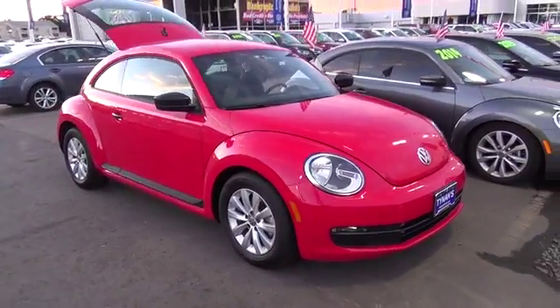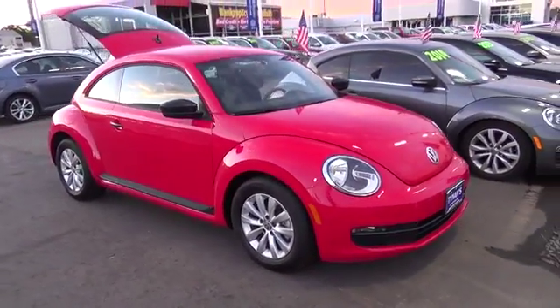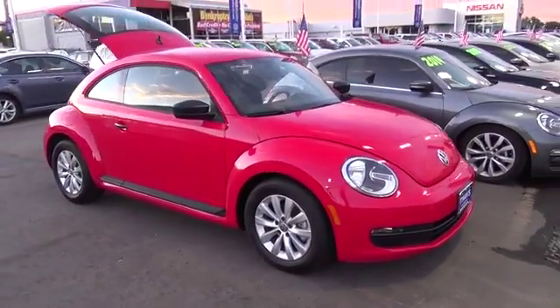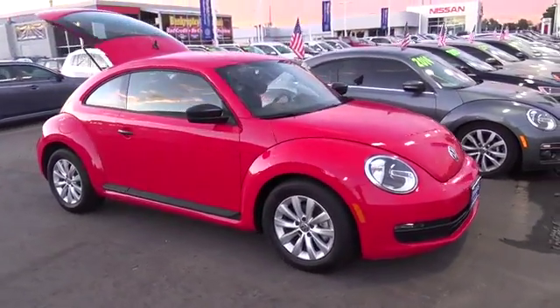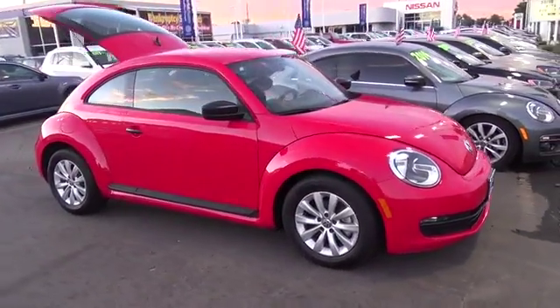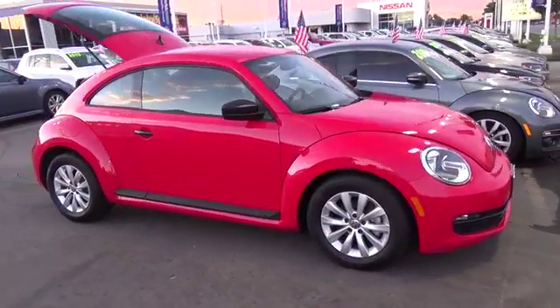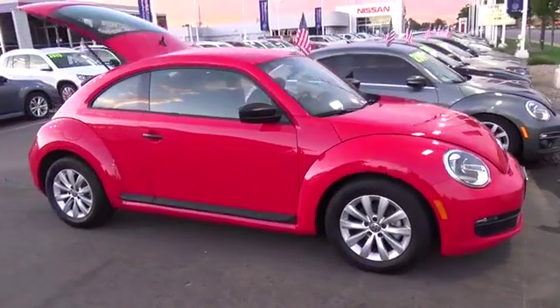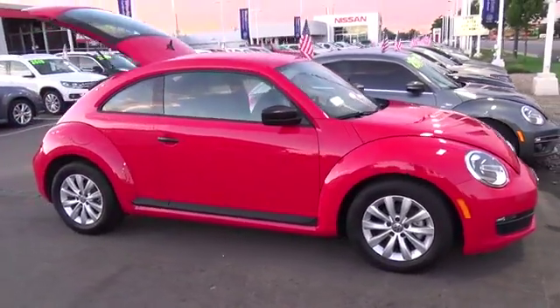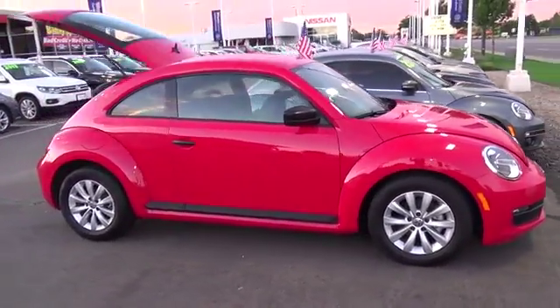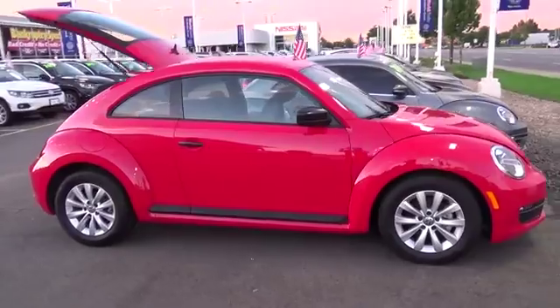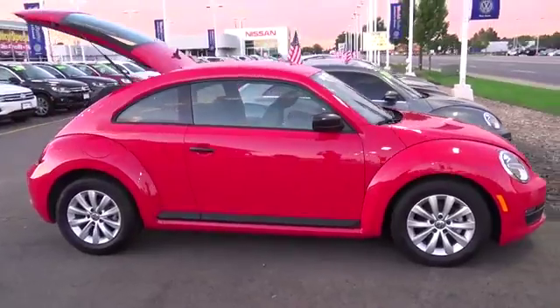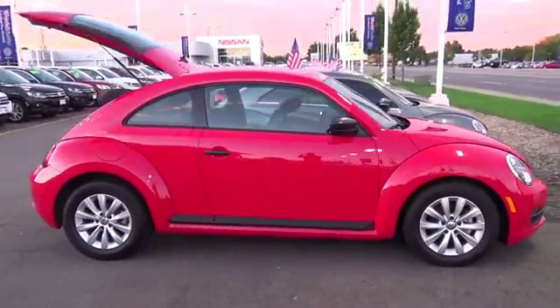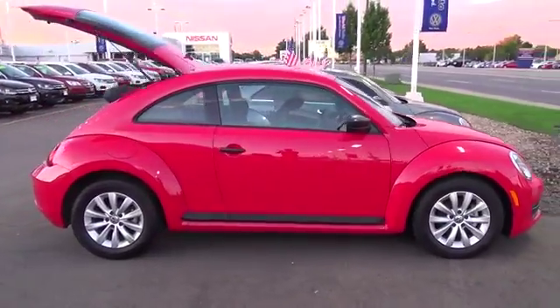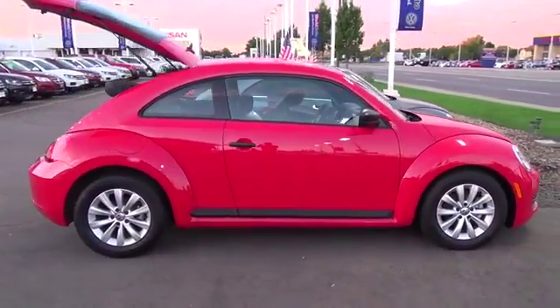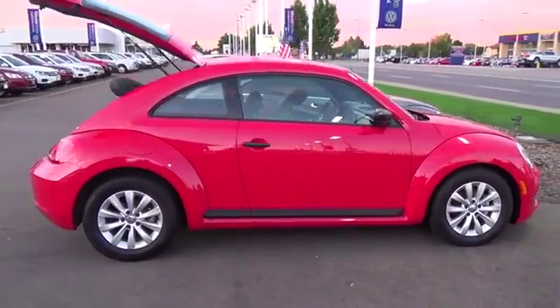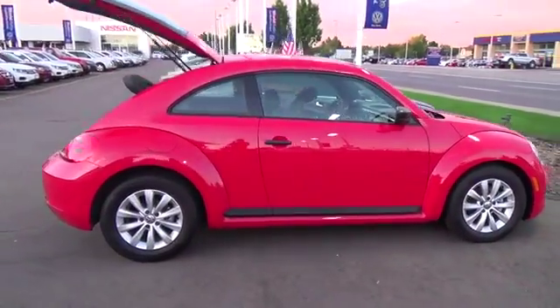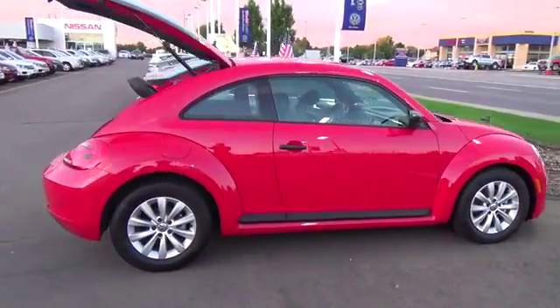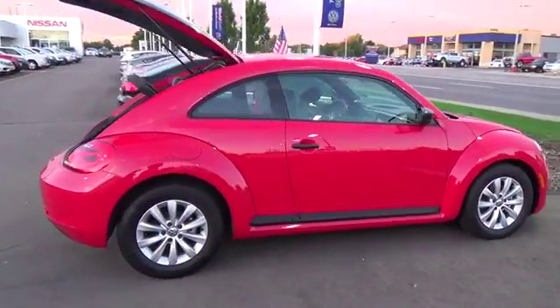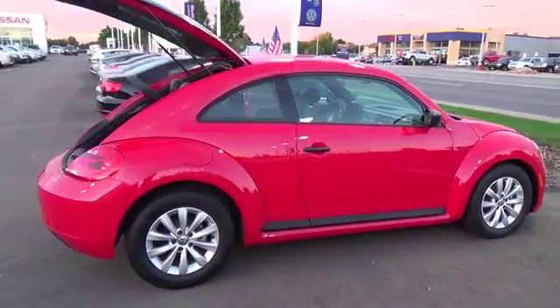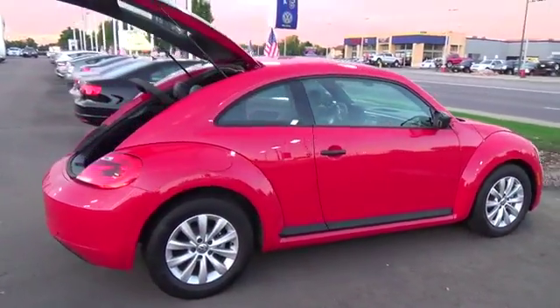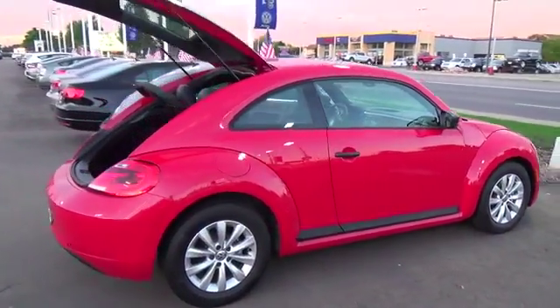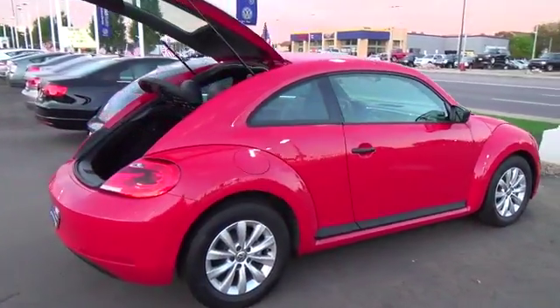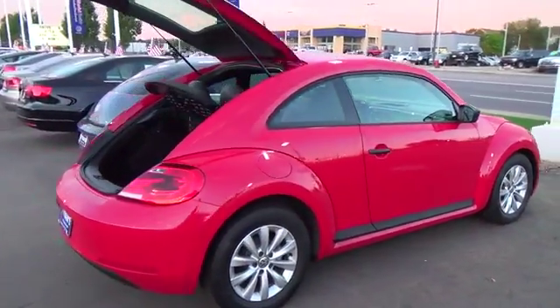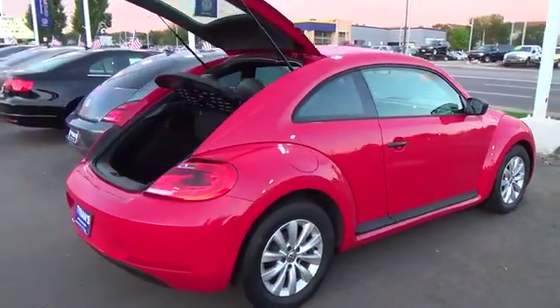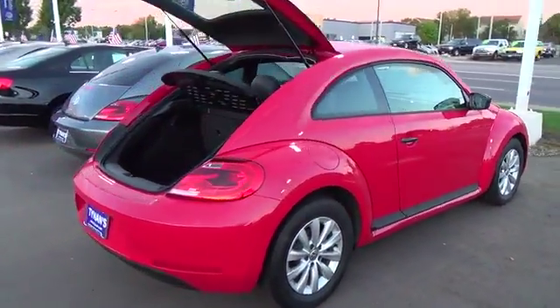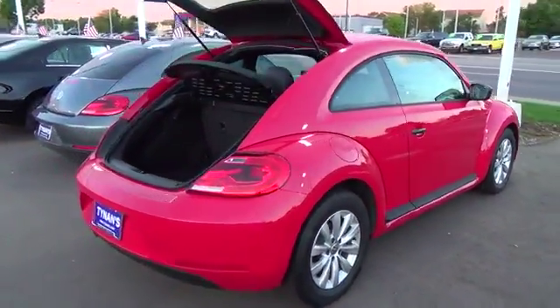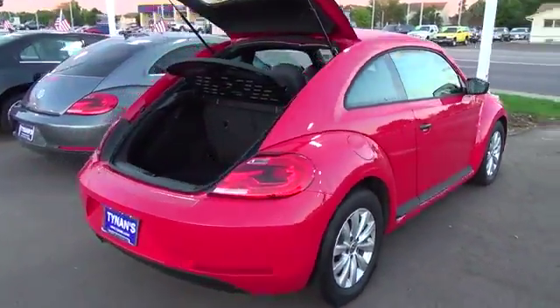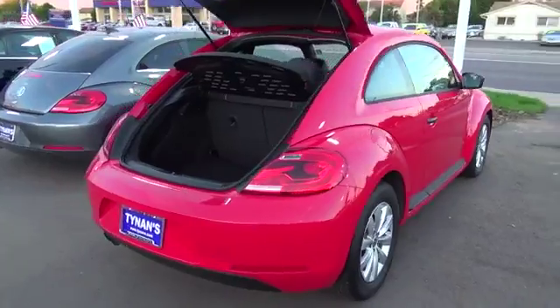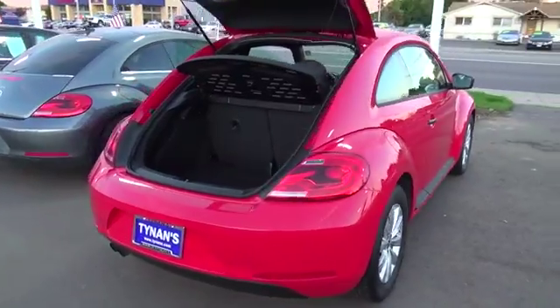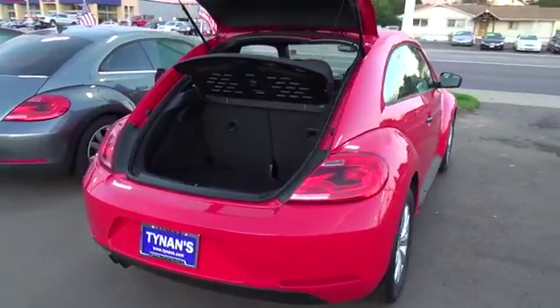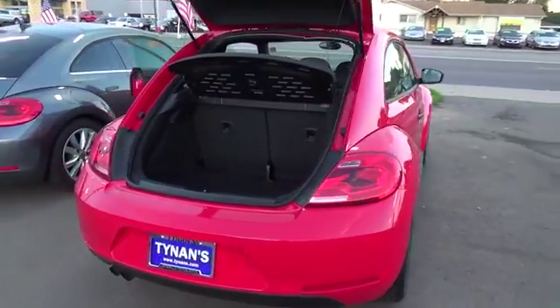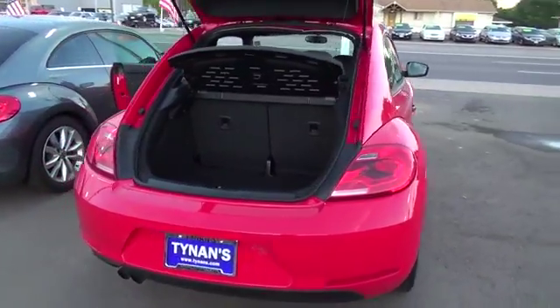Our incredible Volkswagen has aced its 112-point inspection, qualifying it as a certified pre-owned. Enjoy a two-year or 24,000-mile limited warranty.